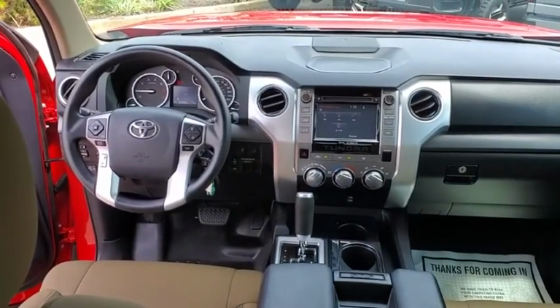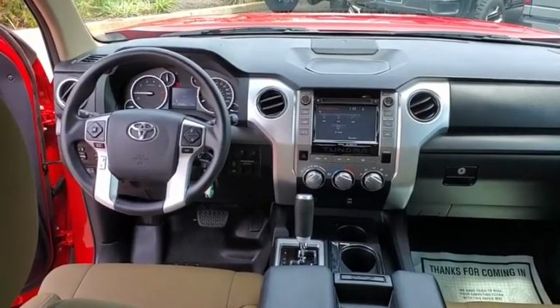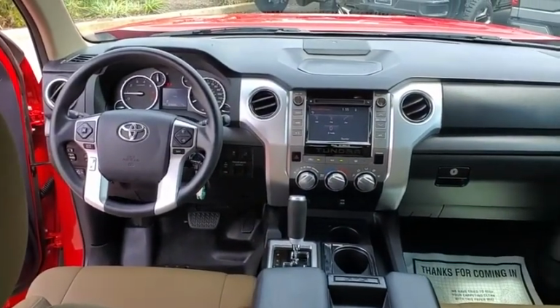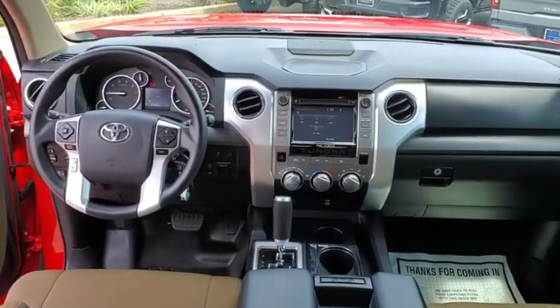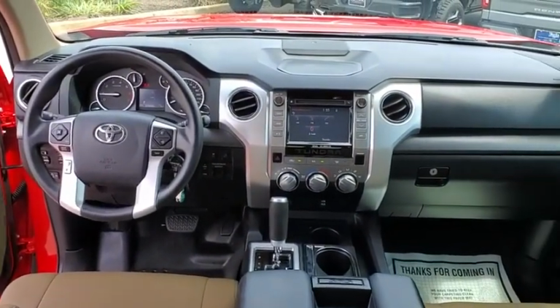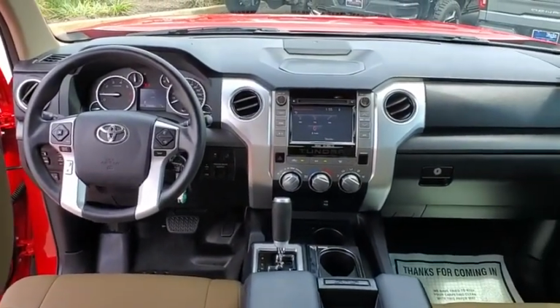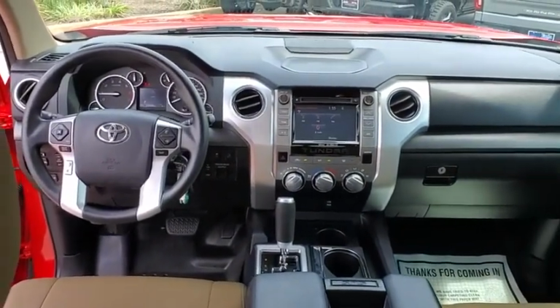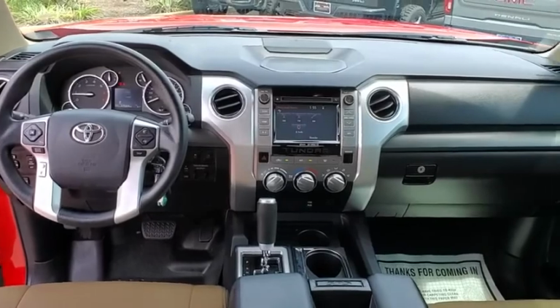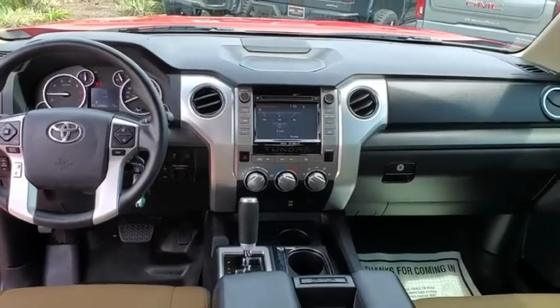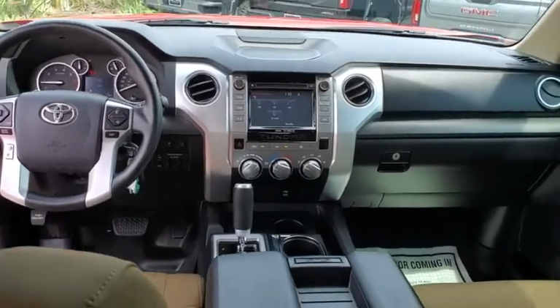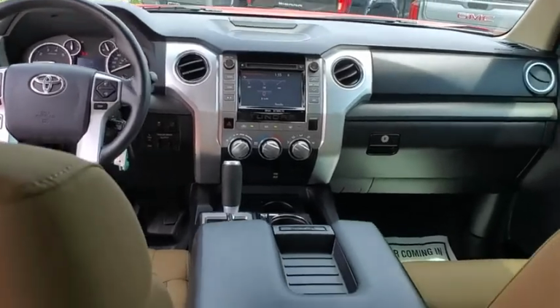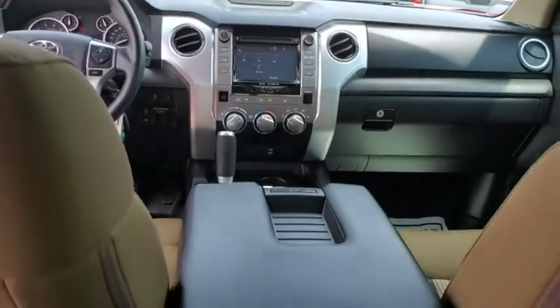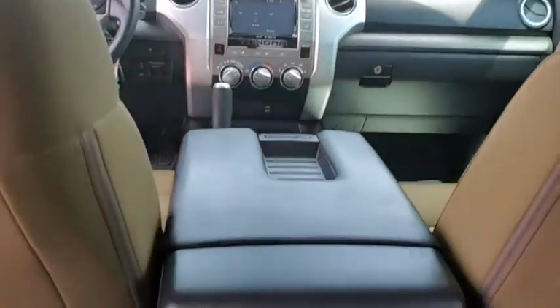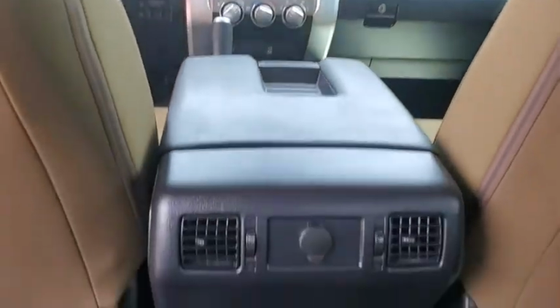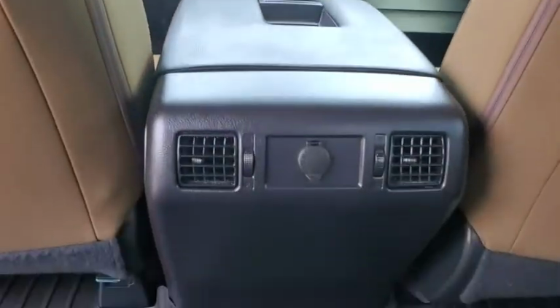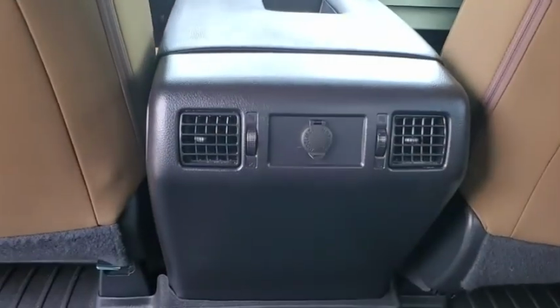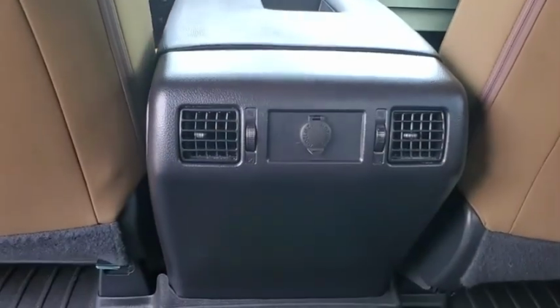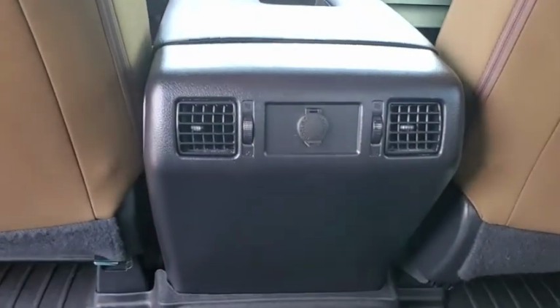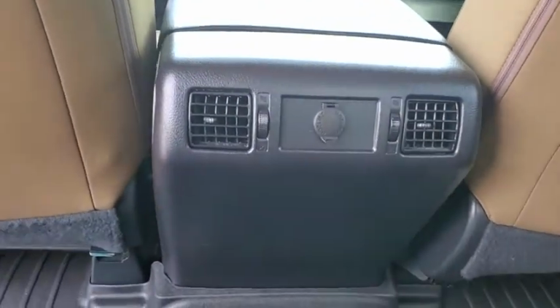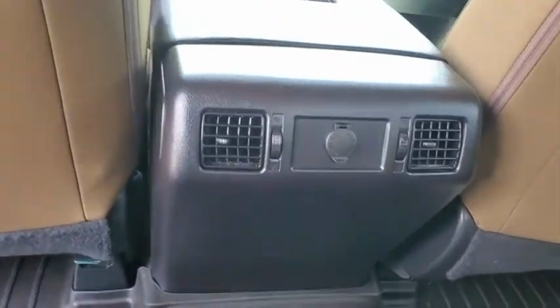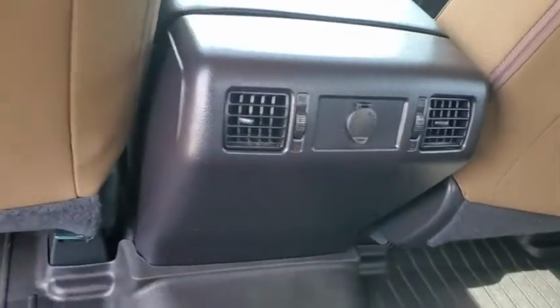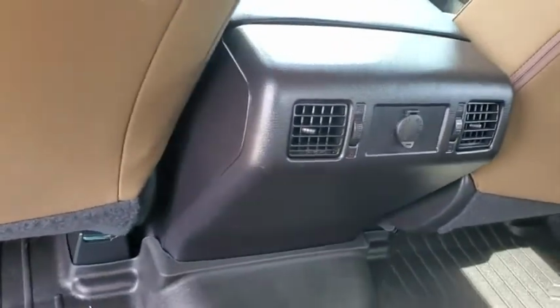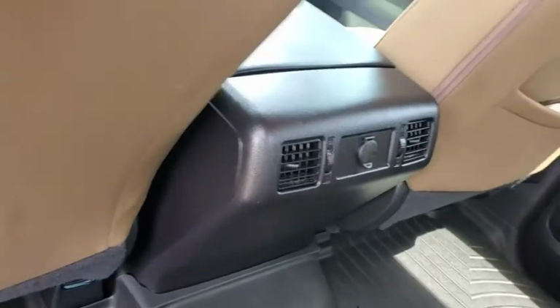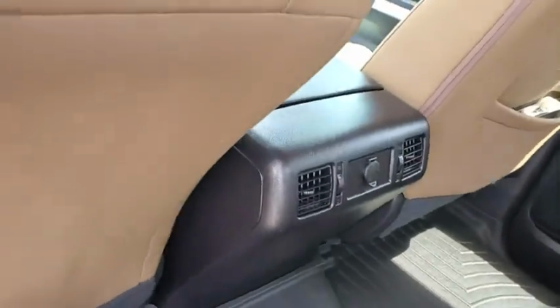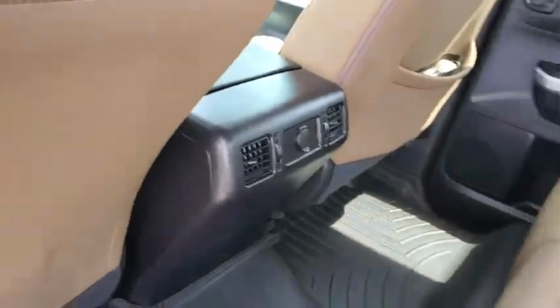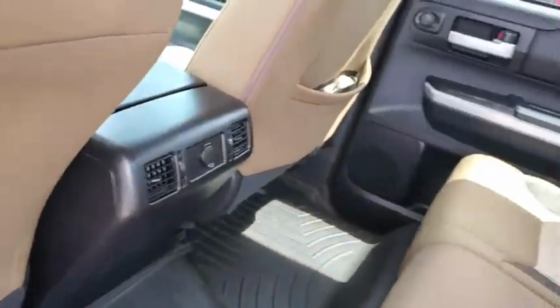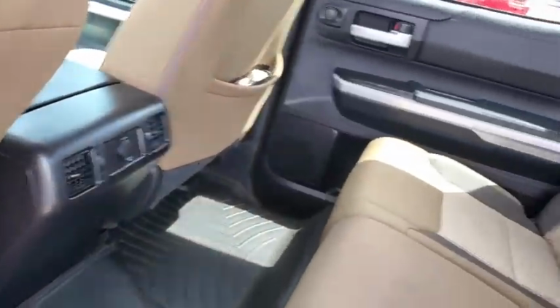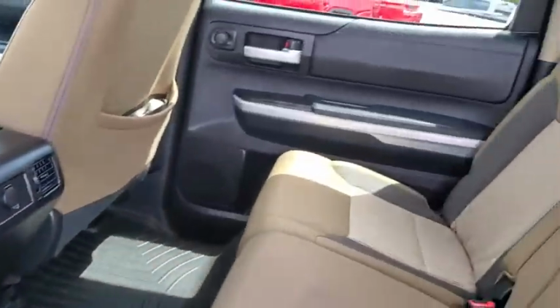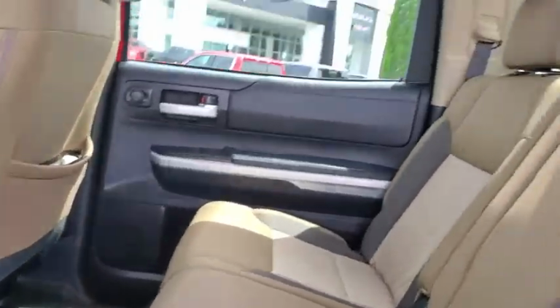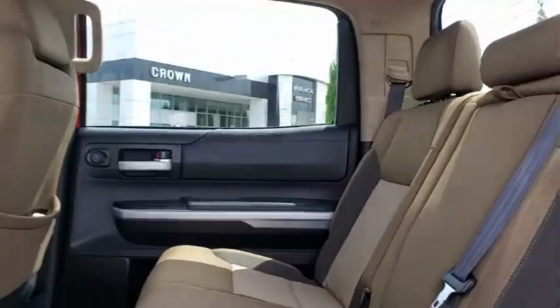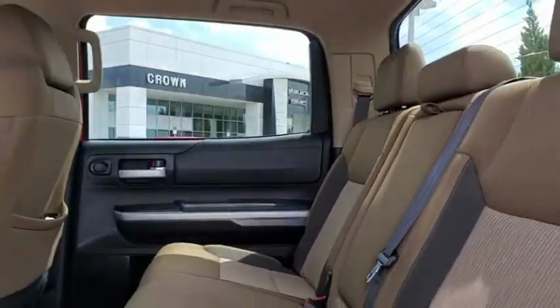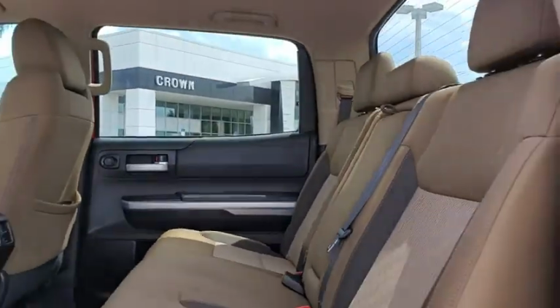Traction control, dual airbags, Bluetooth, alloy wheels, power steering, four-wheel disc brakes, center armrest, power windows, electronic stability control, CD player.